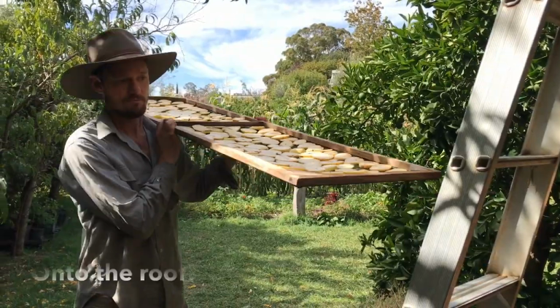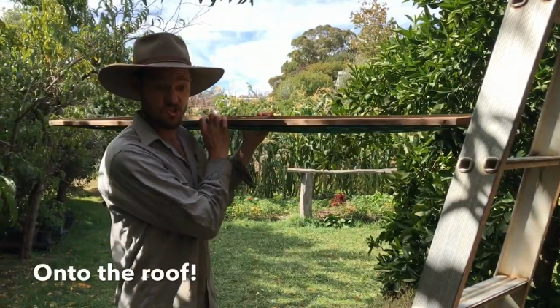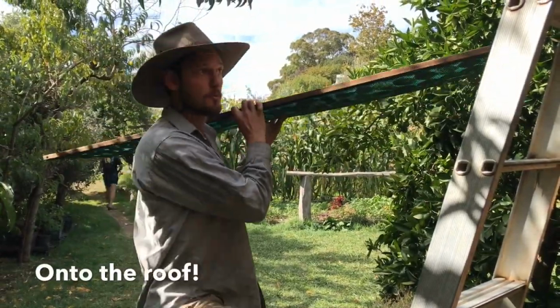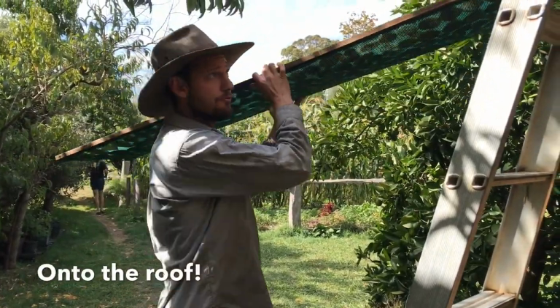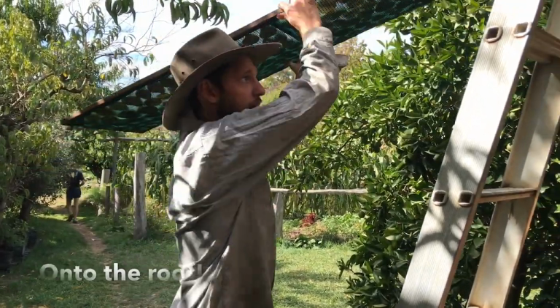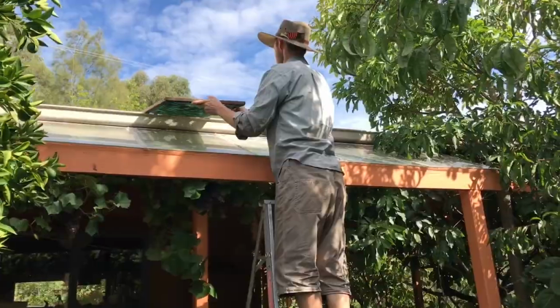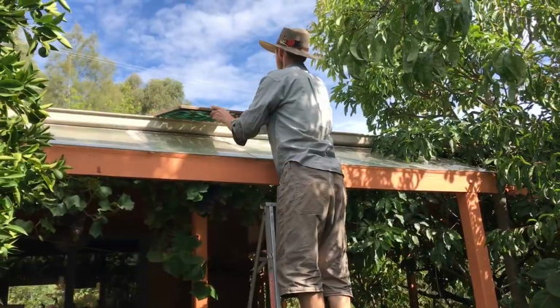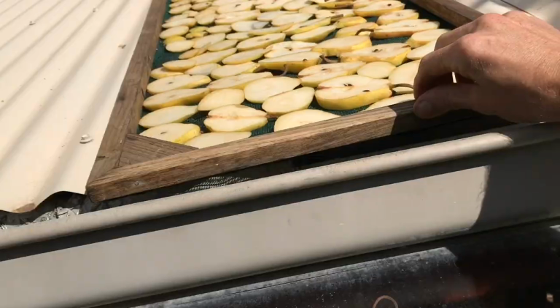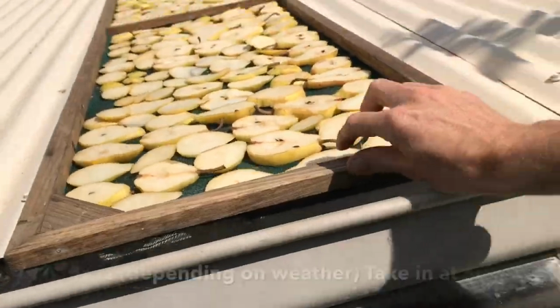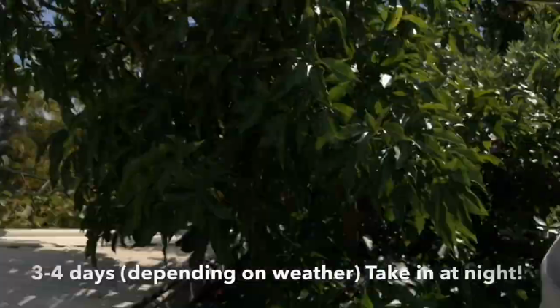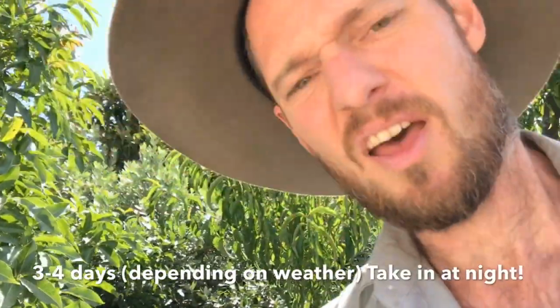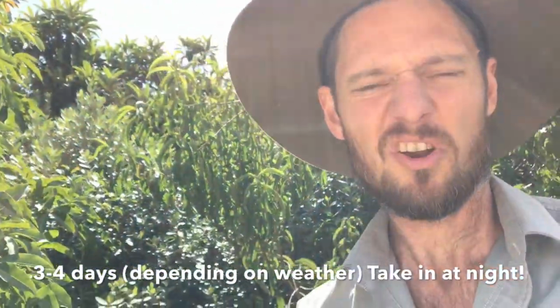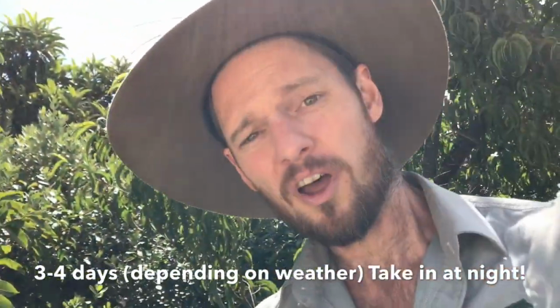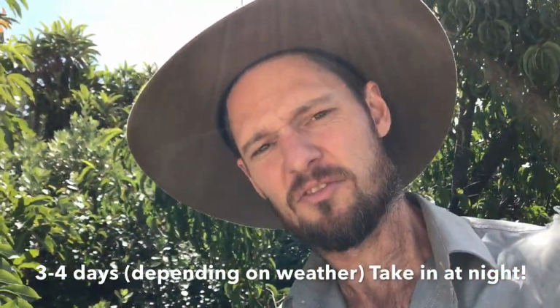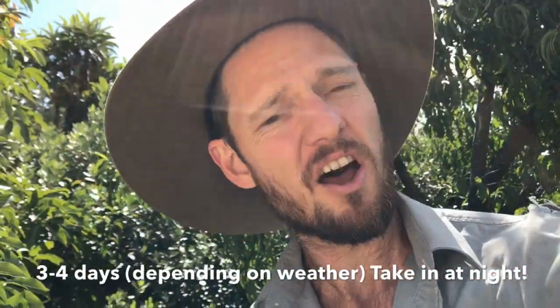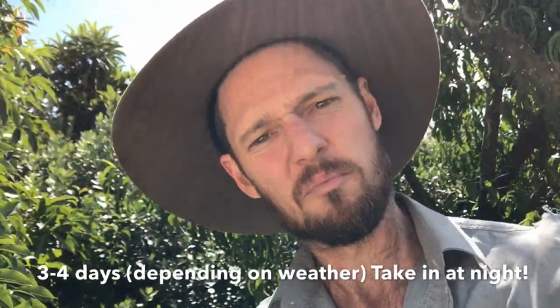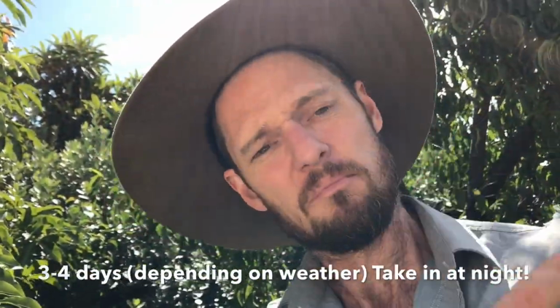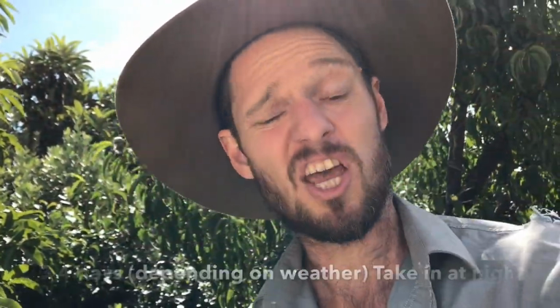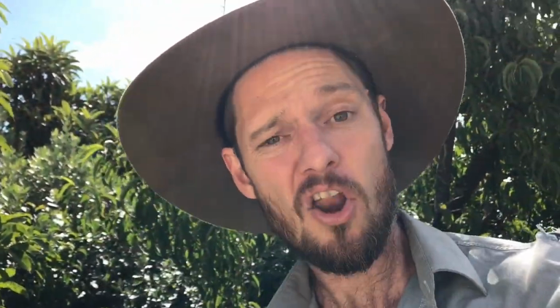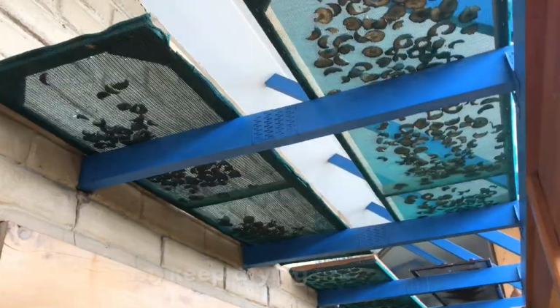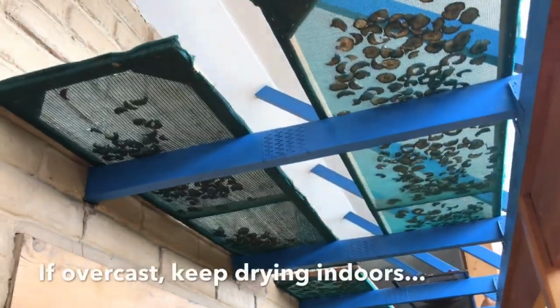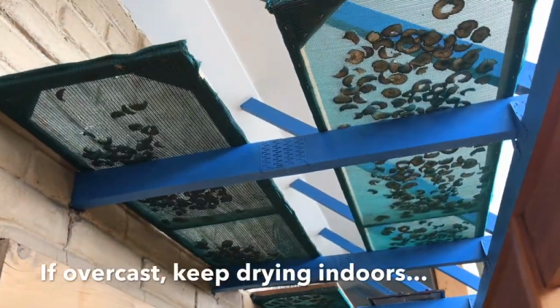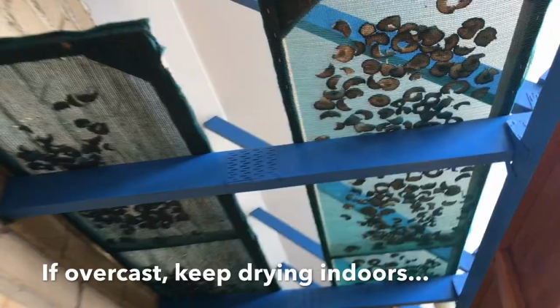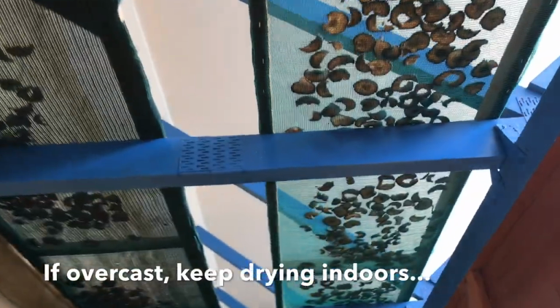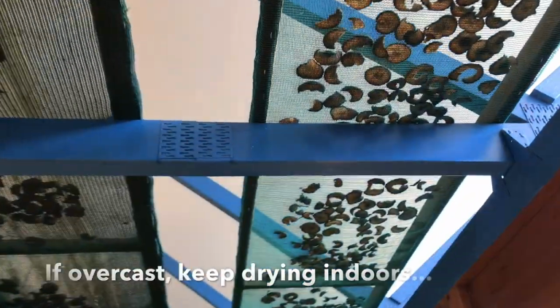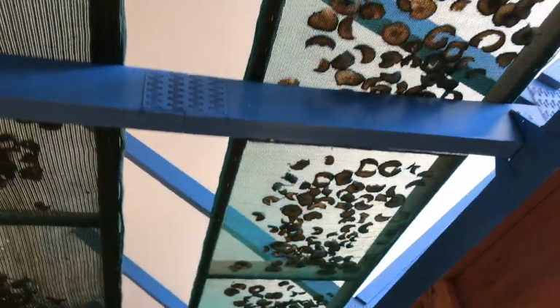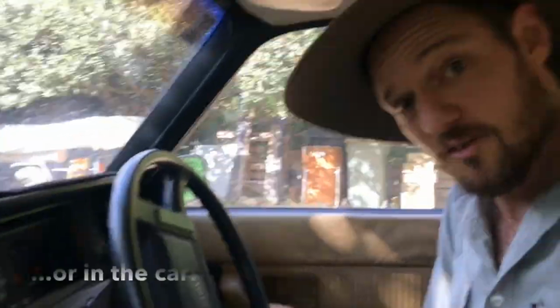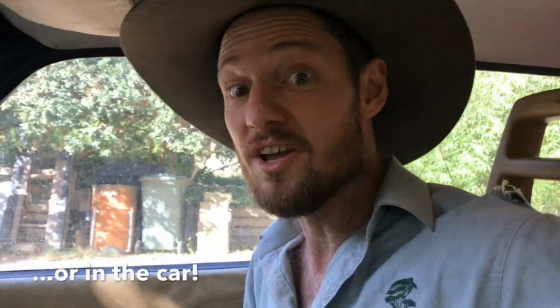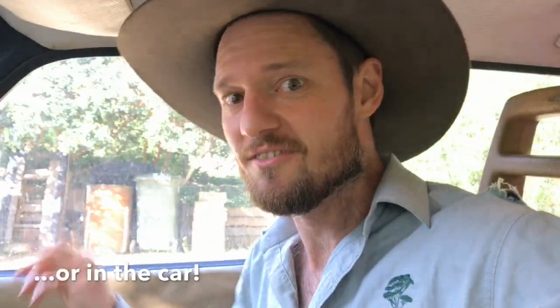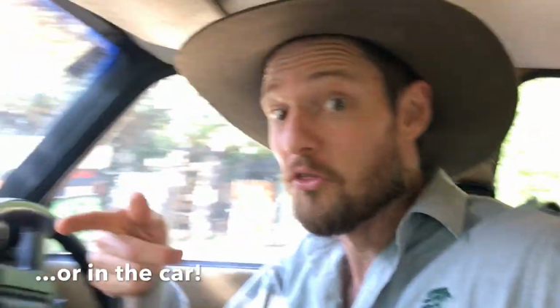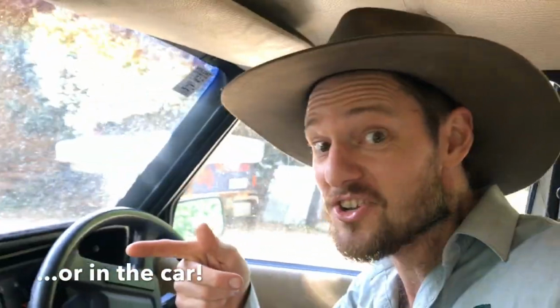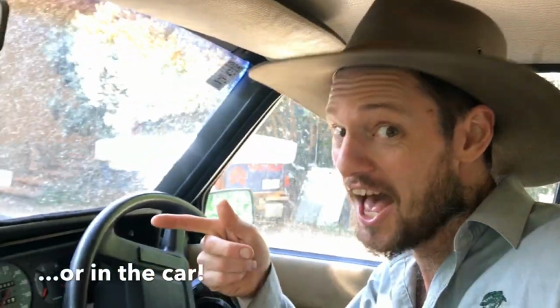Then chuck it up on the roof for a few days. Usually about three or four days is enough, but make sure to take them in at night. If it's rainy or overcast, you can just bring them inside, or even put them on the dash of your car.